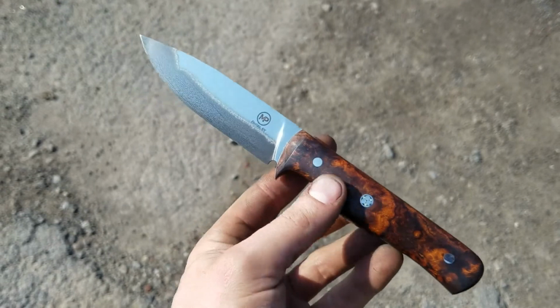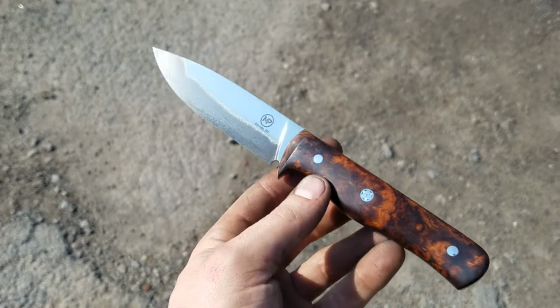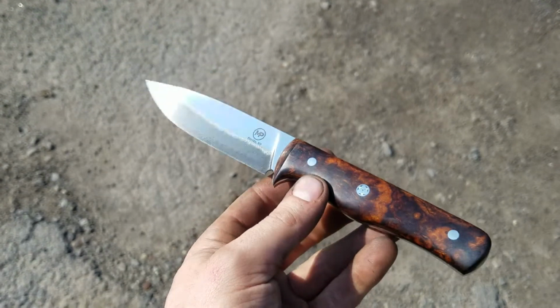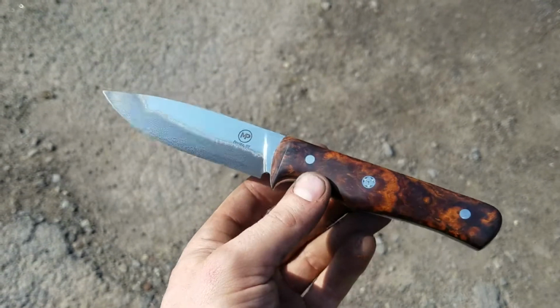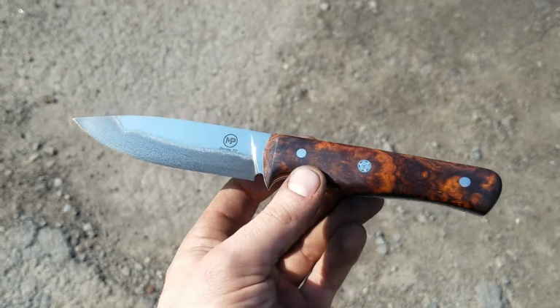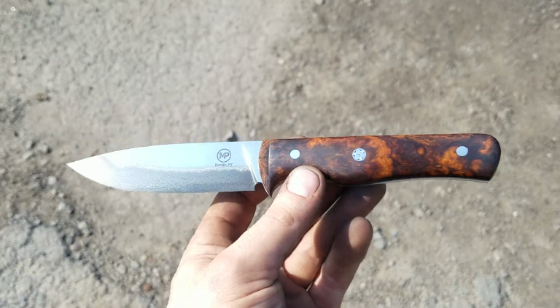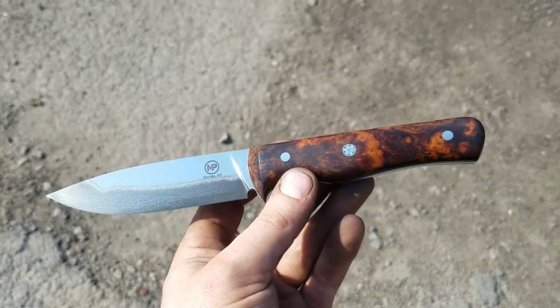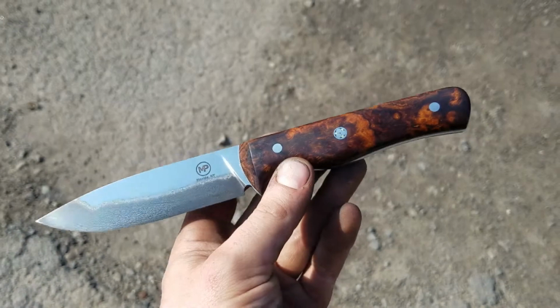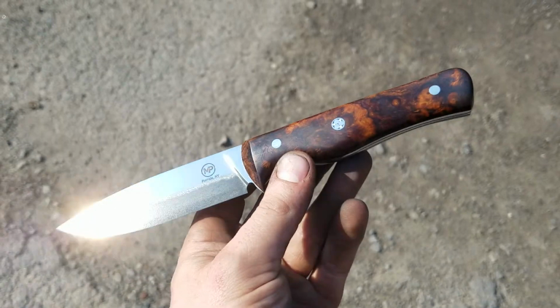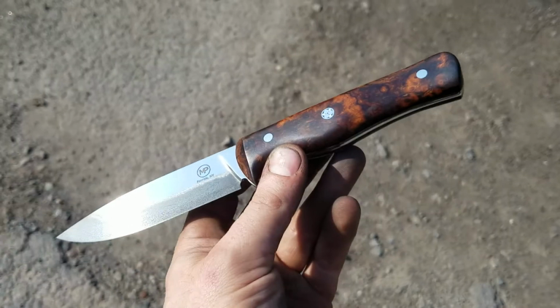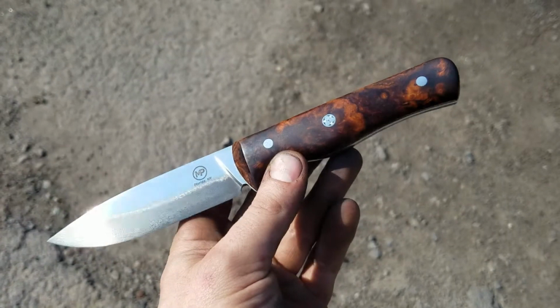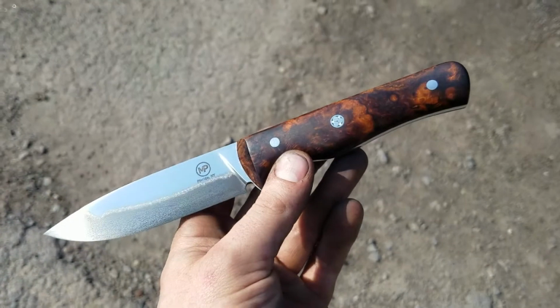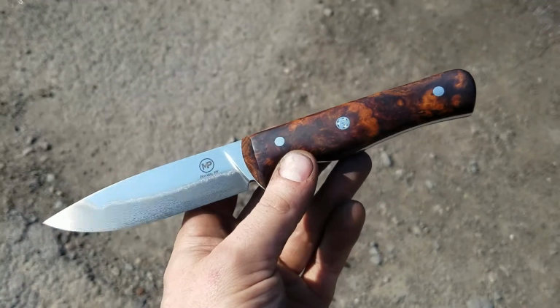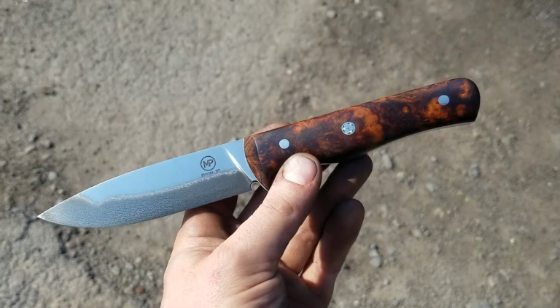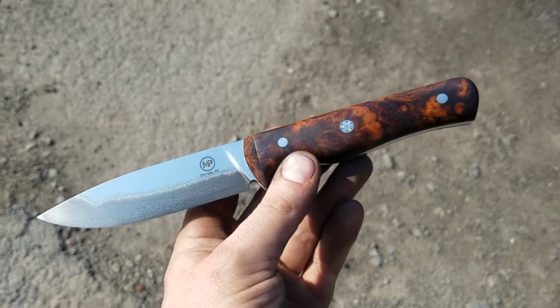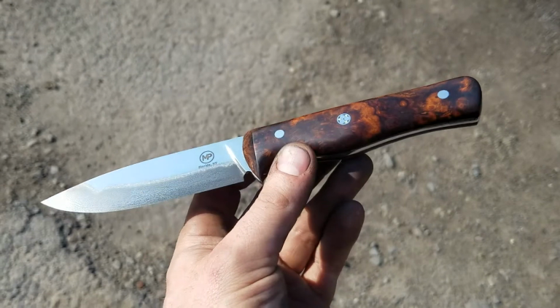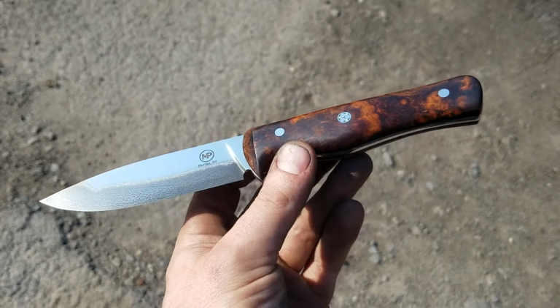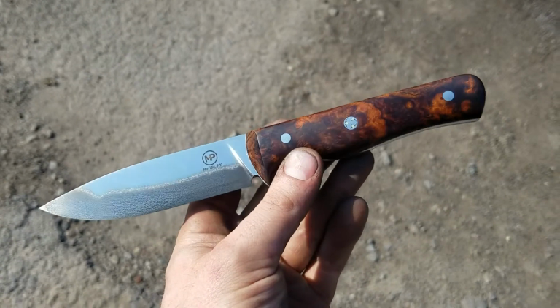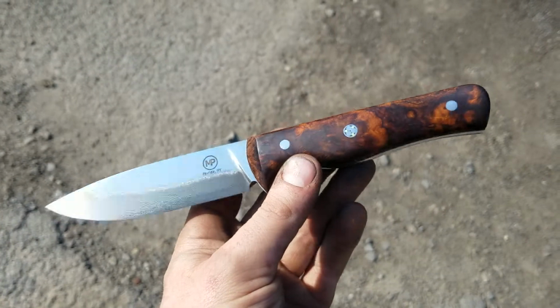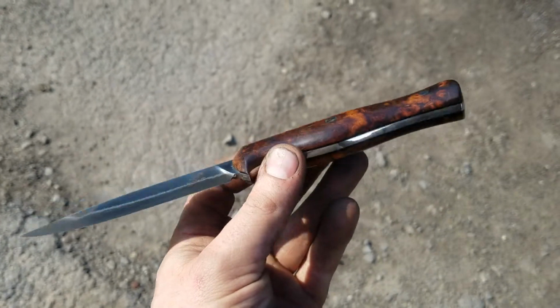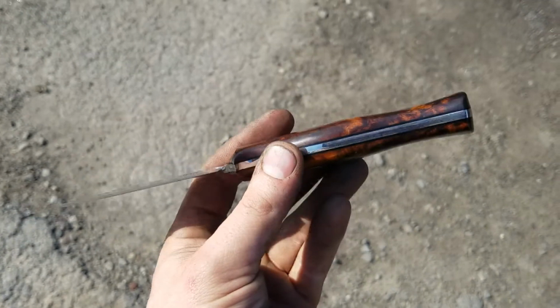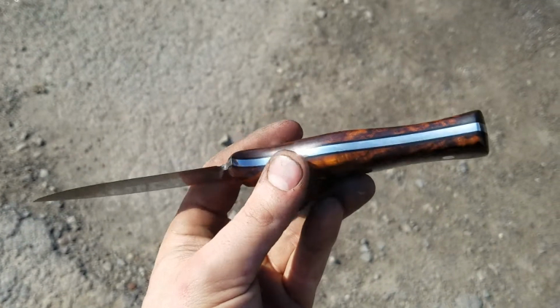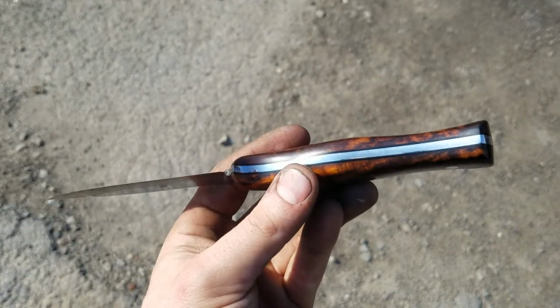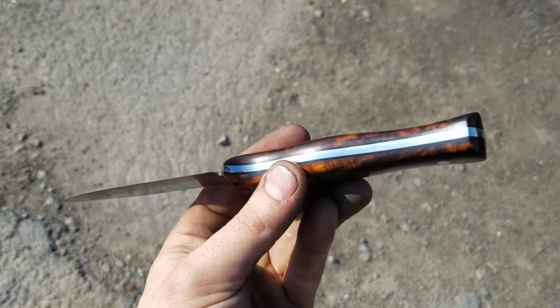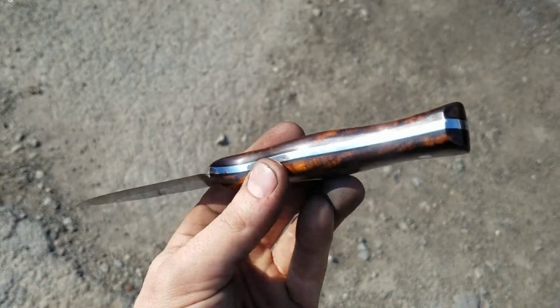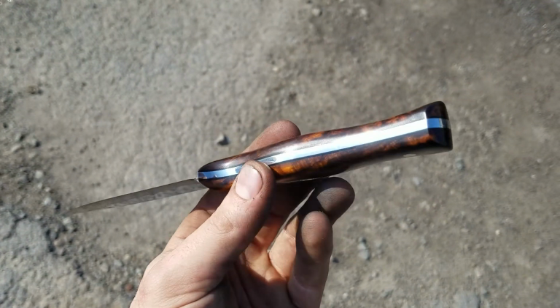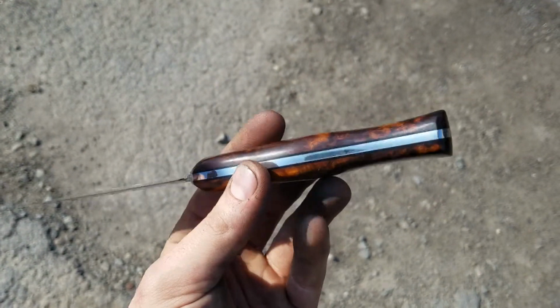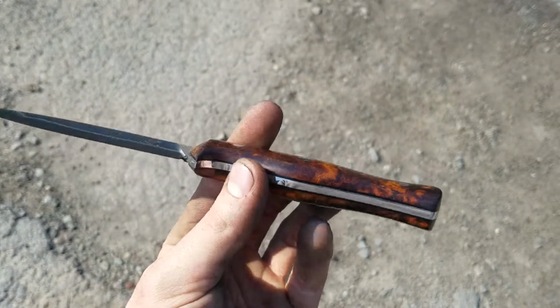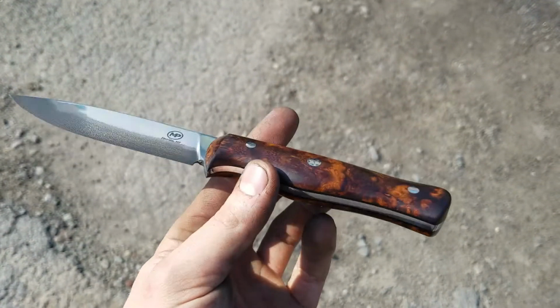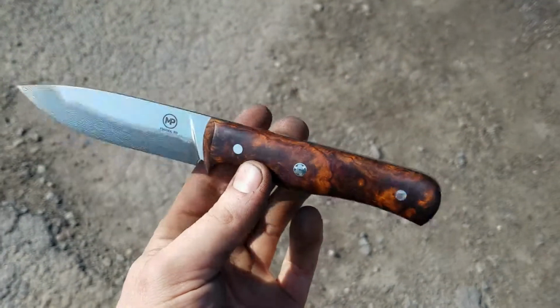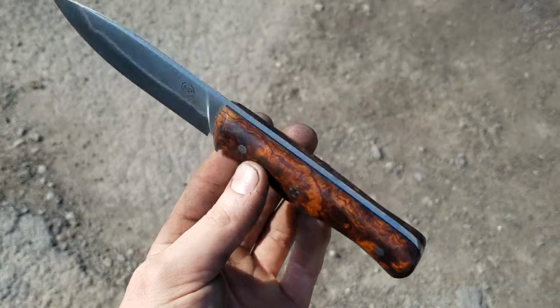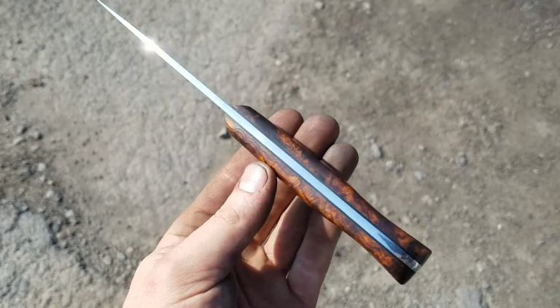I made the Damascus core down at my place, then went up there and we clad it in stainless. It's got black G10 liners.